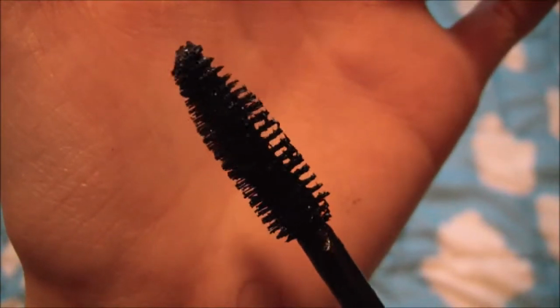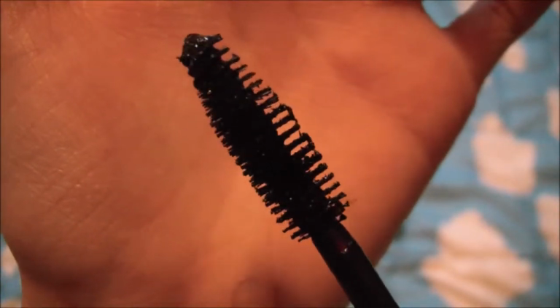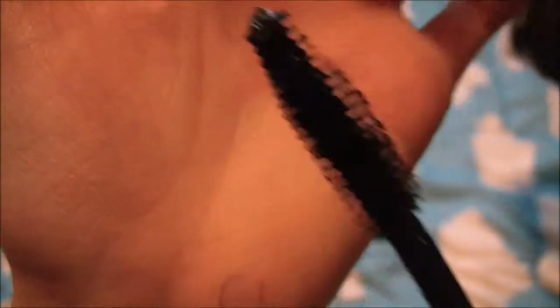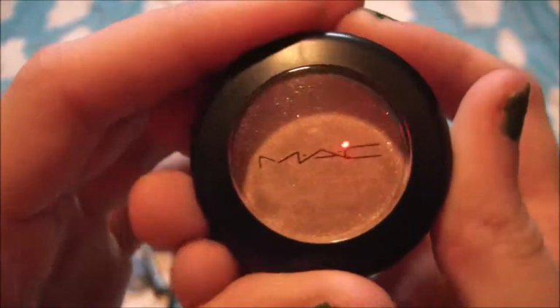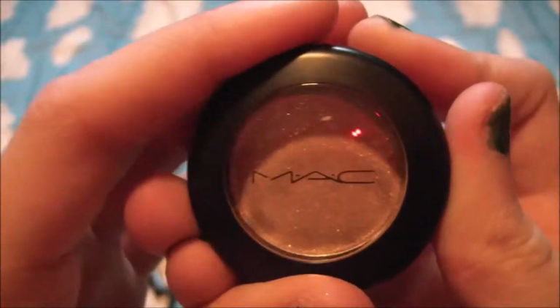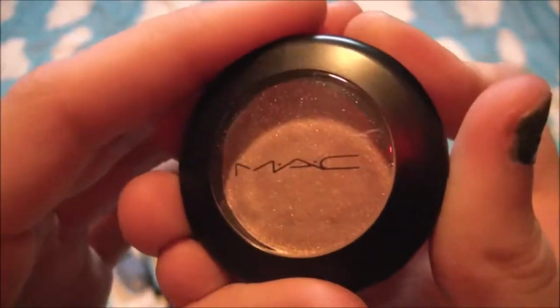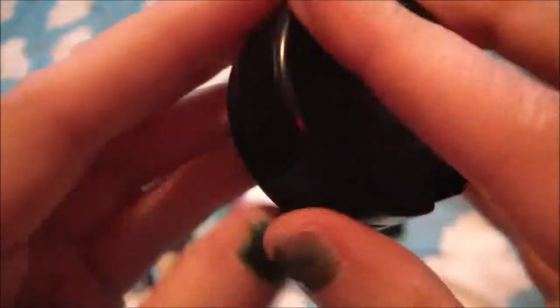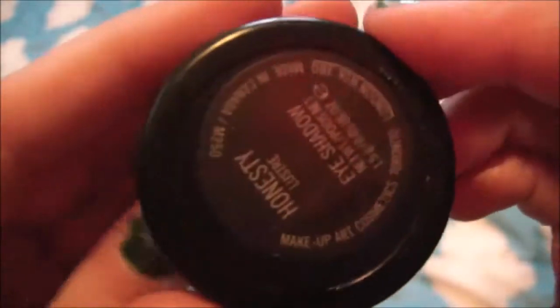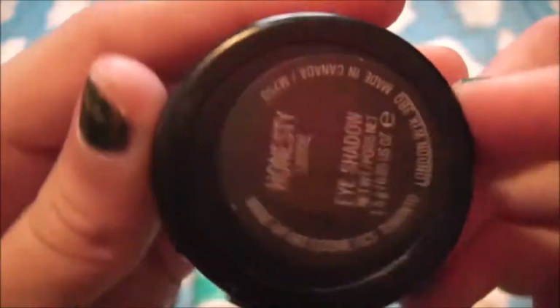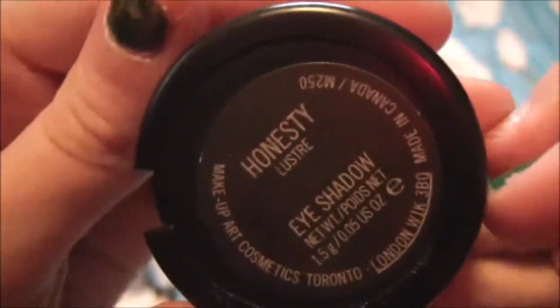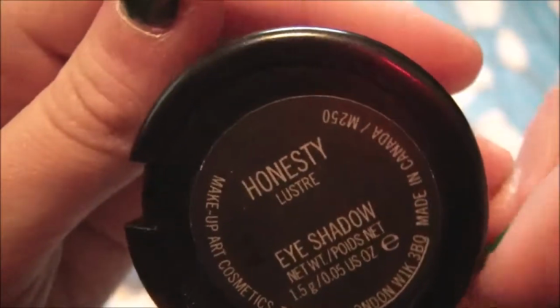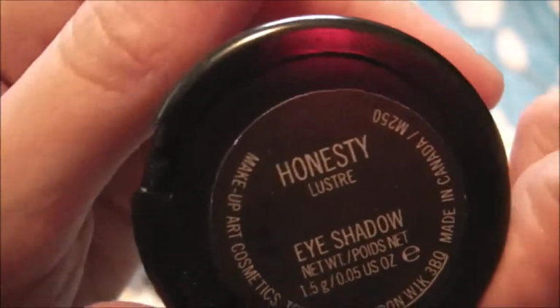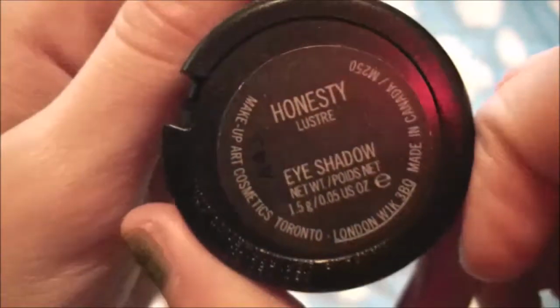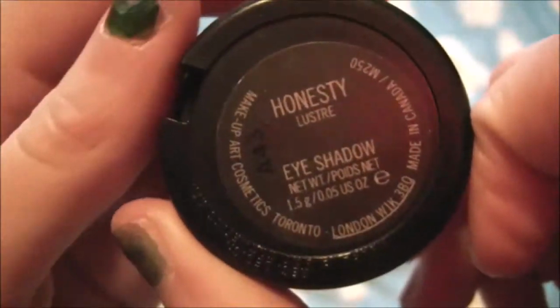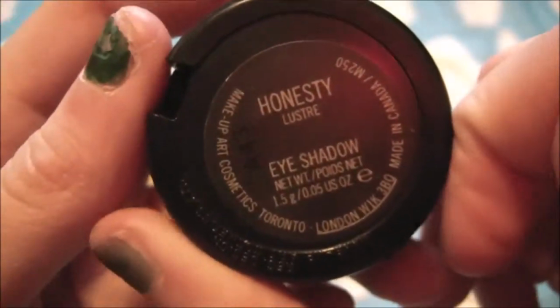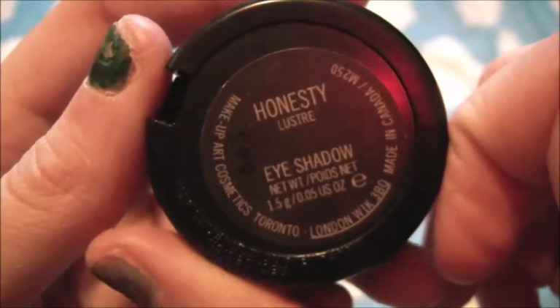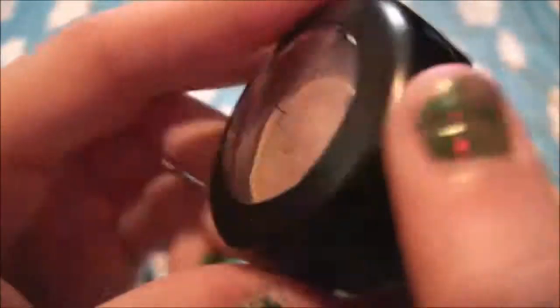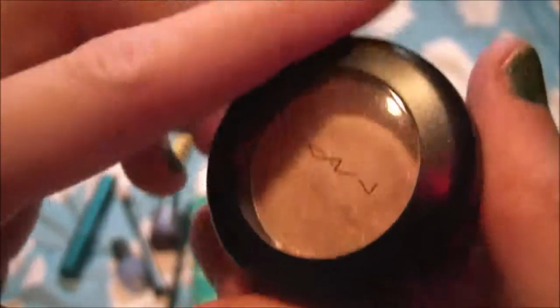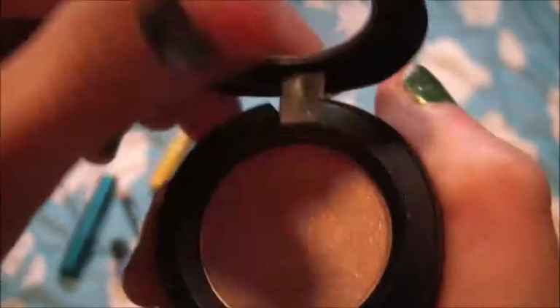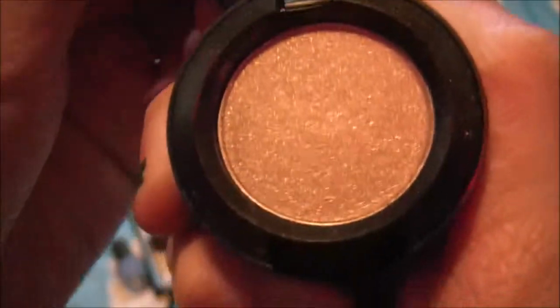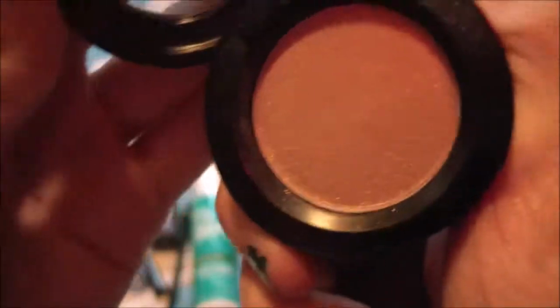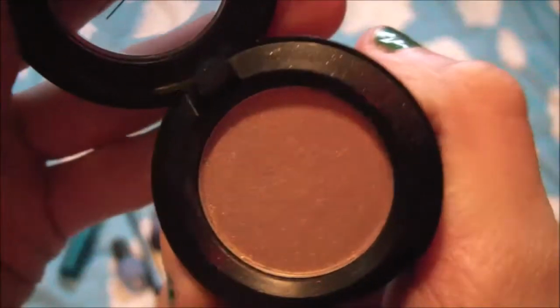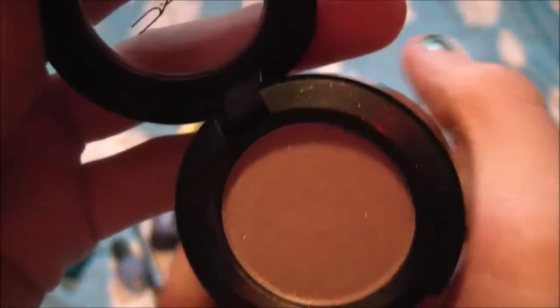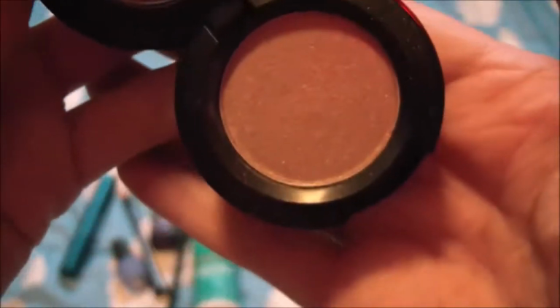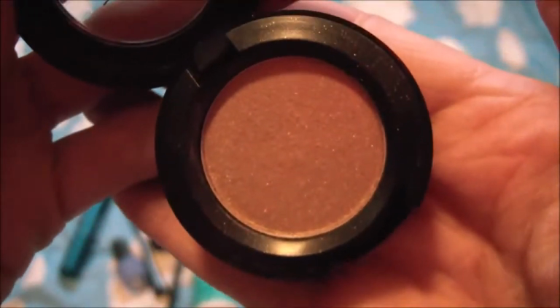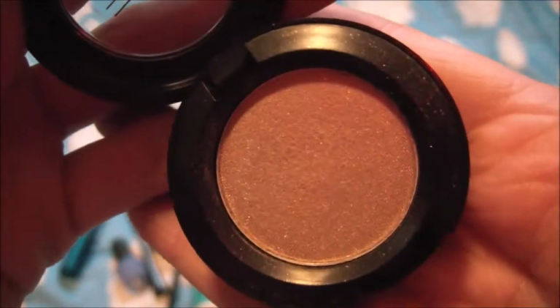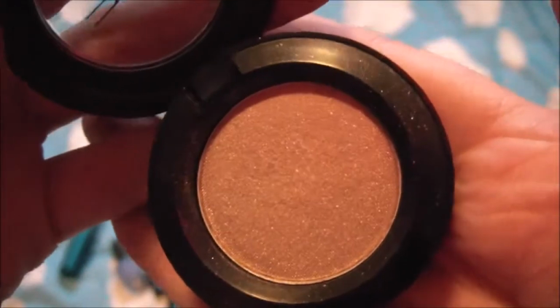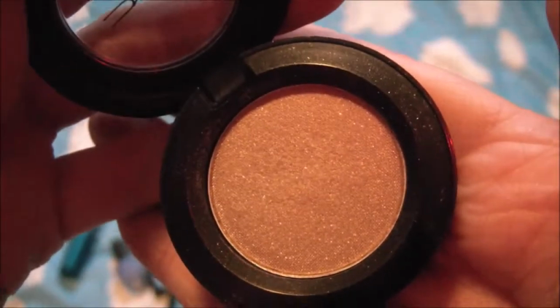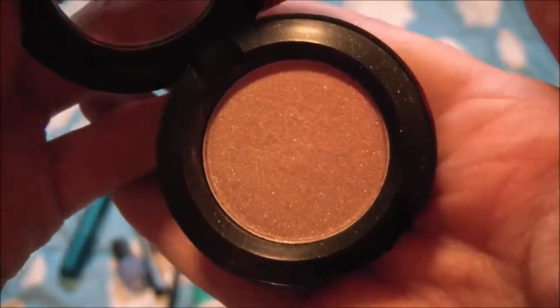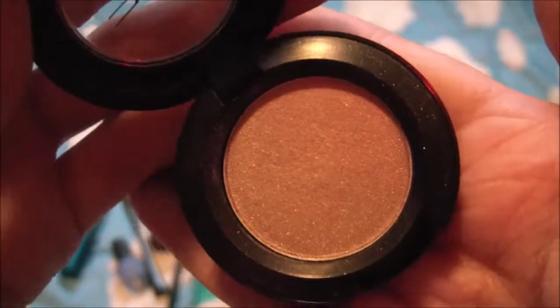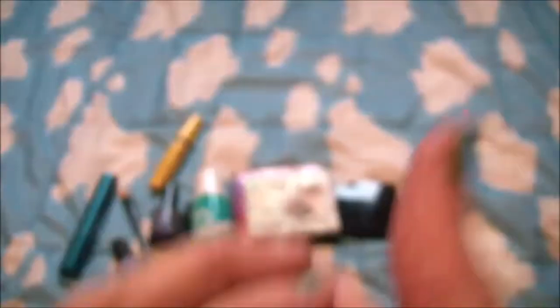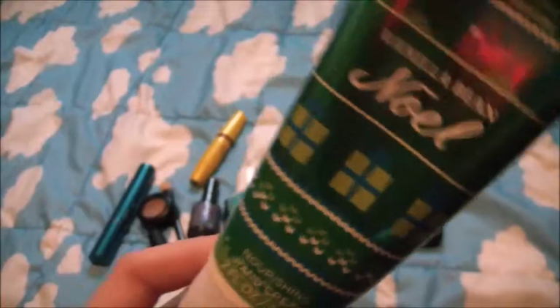Next I have this MAC eyeshadow in the shade Honesty. It's just like super neutral and it has a bit of shimmer in it, so it's super pretty.